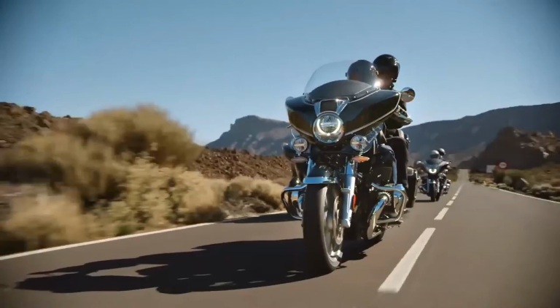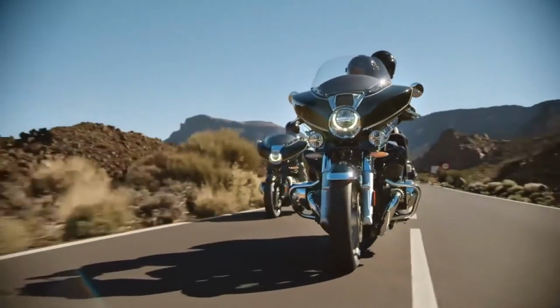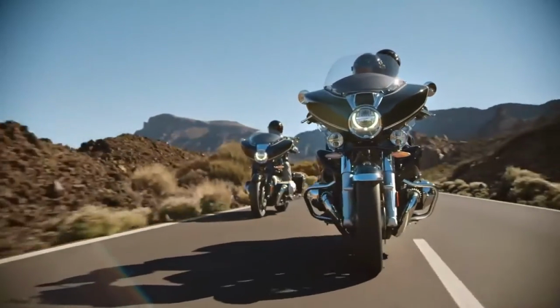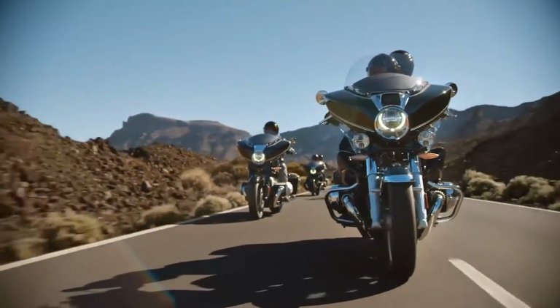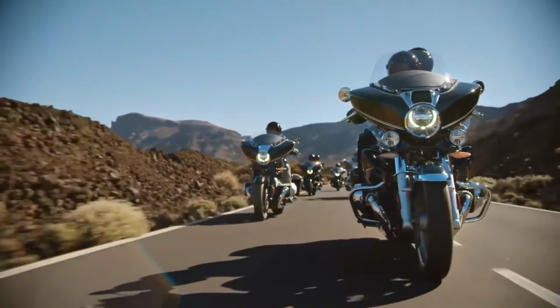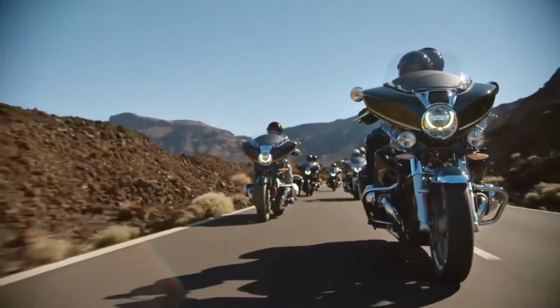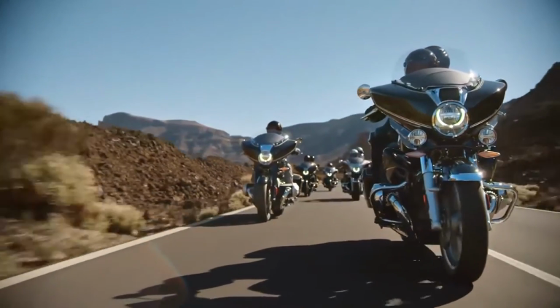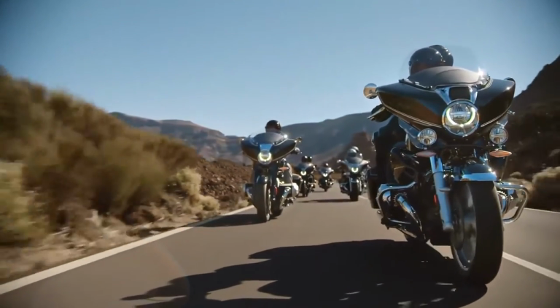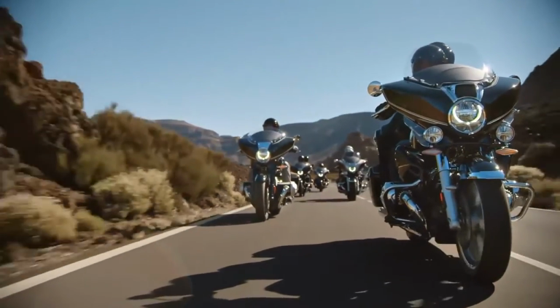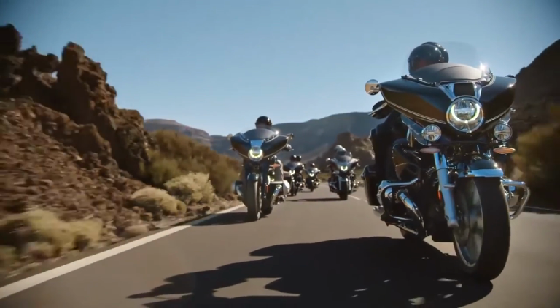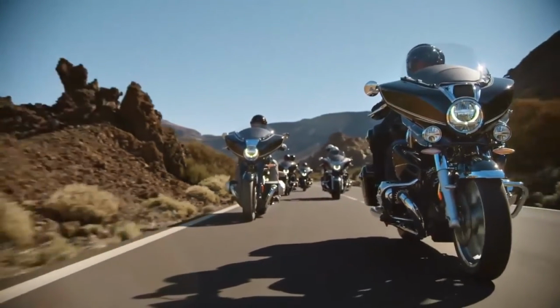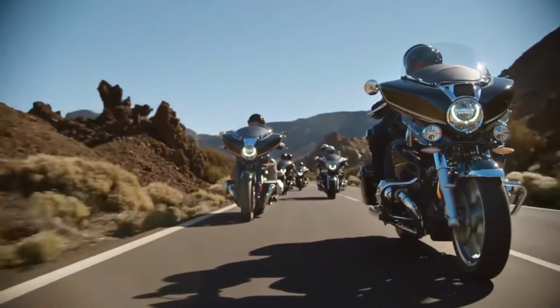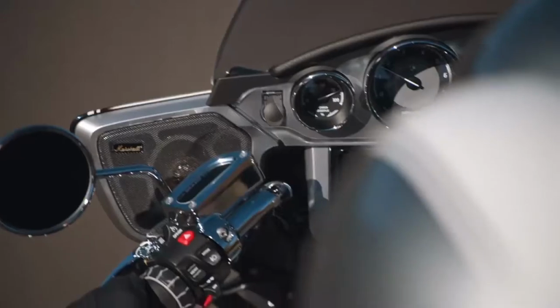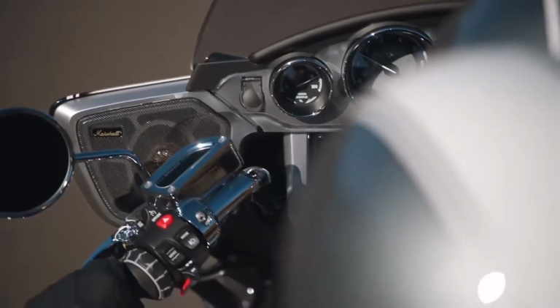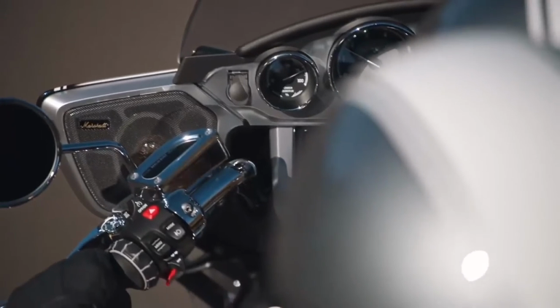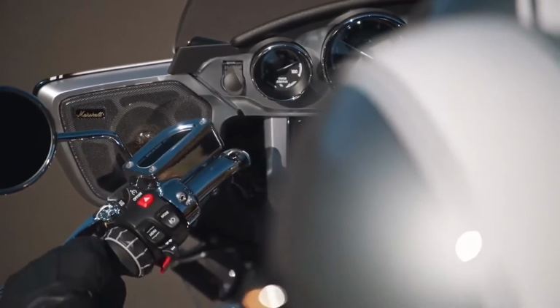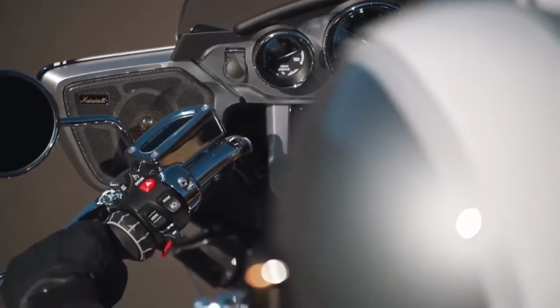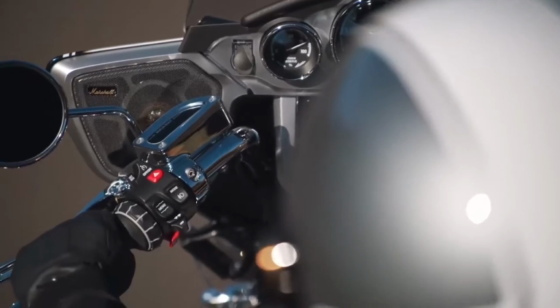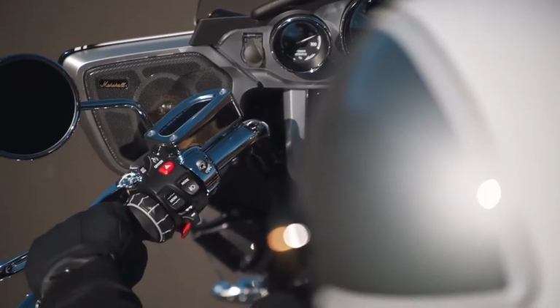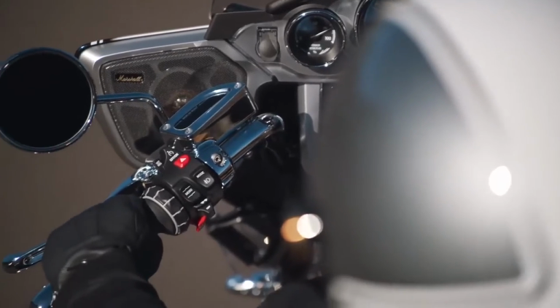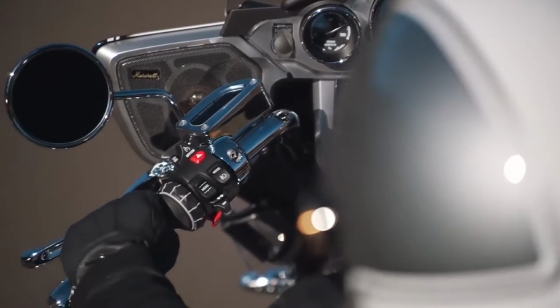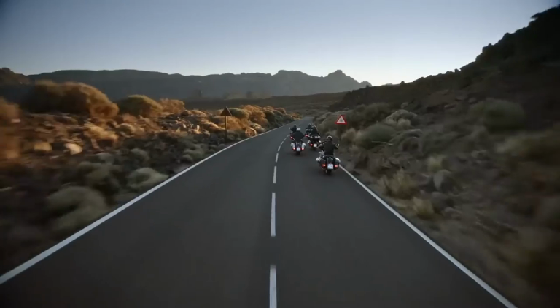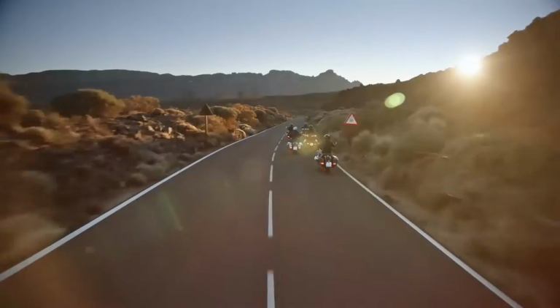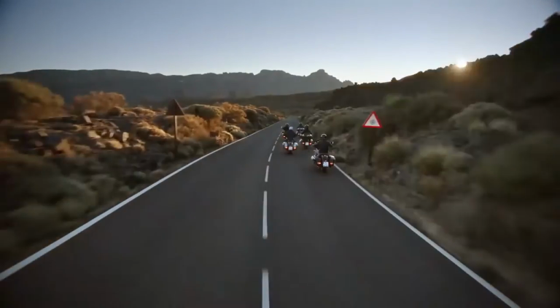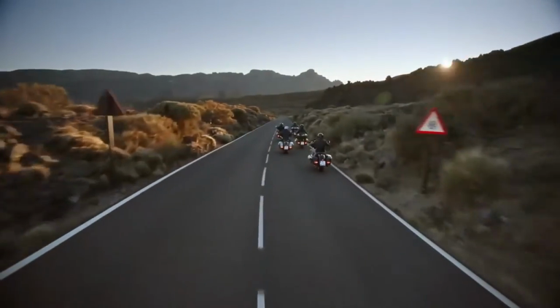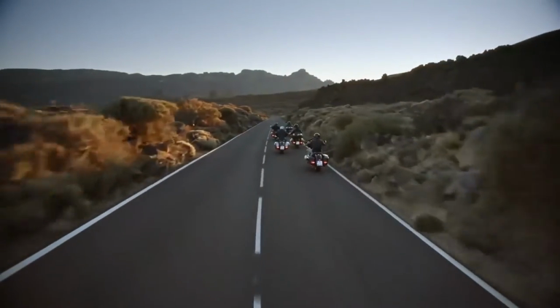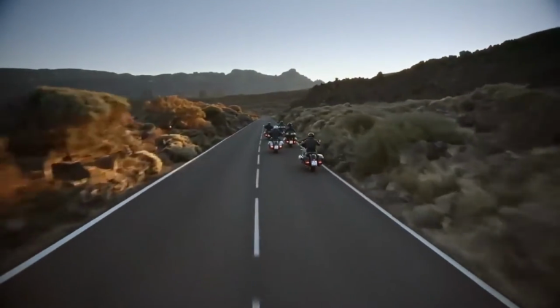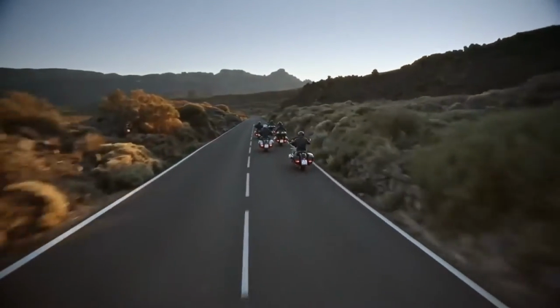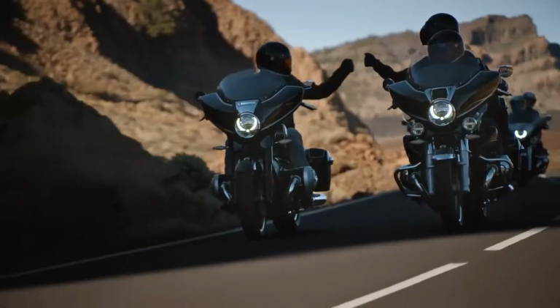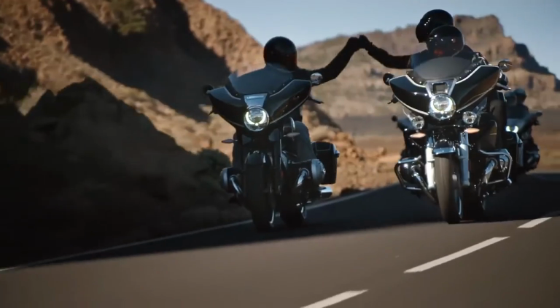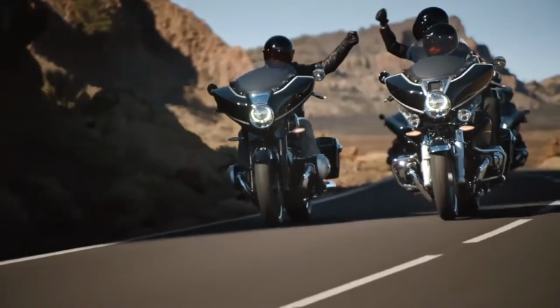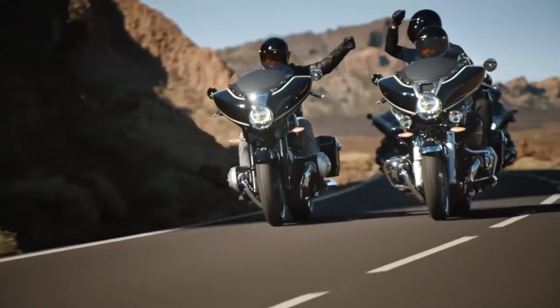Integrating new technology not previously seen in this segment, BMW's R18 platform and the big Boxer engine seem to have found their stride in this application.